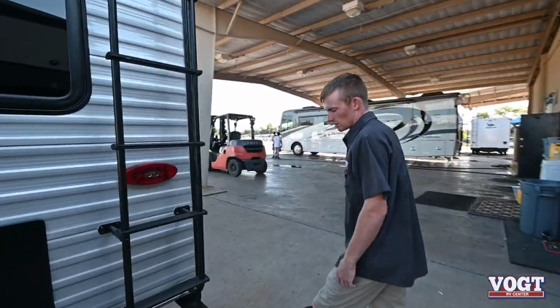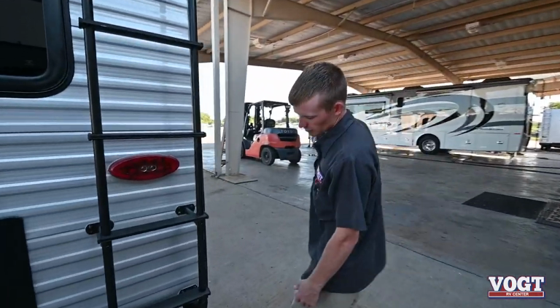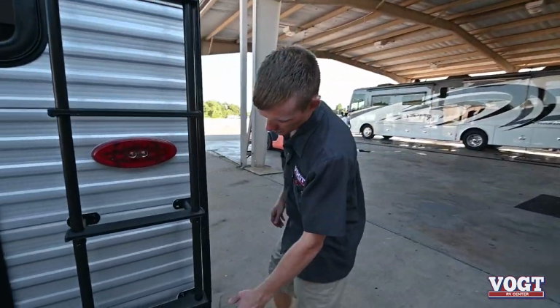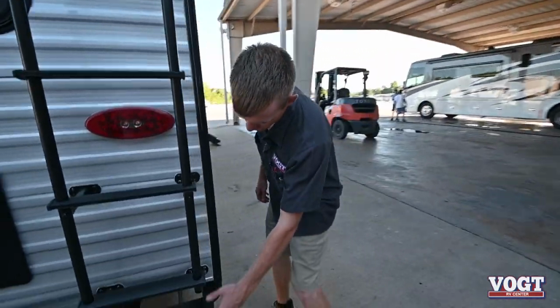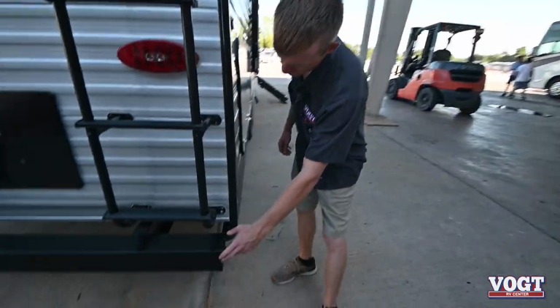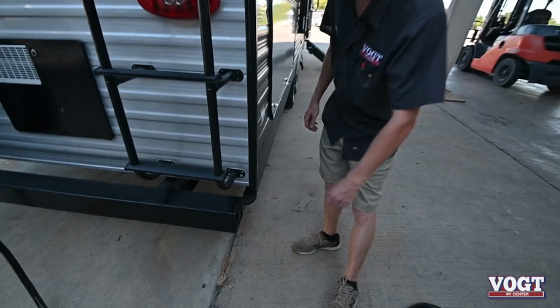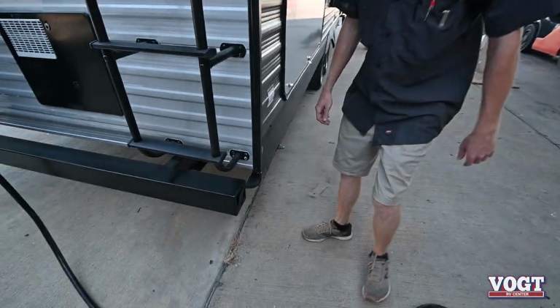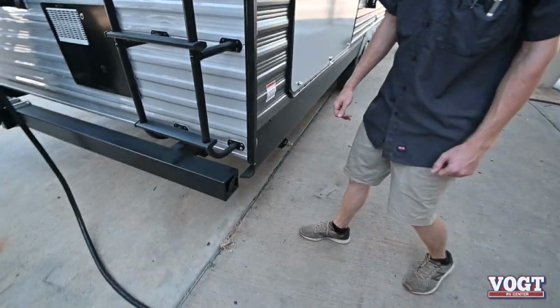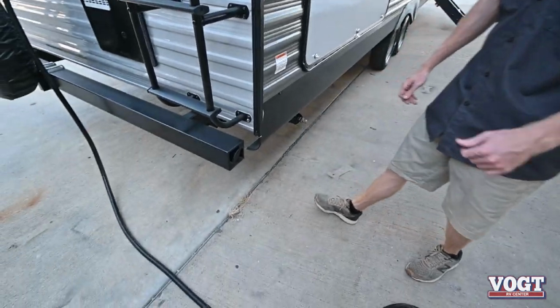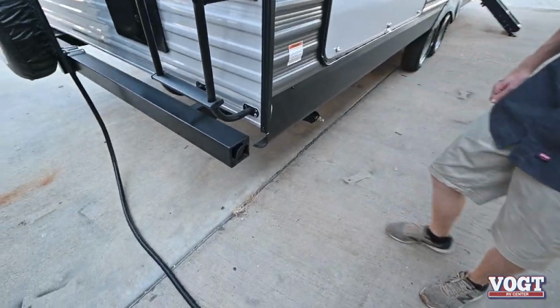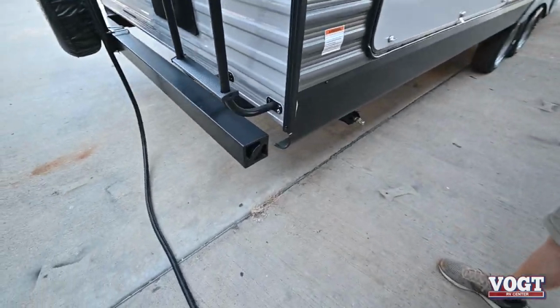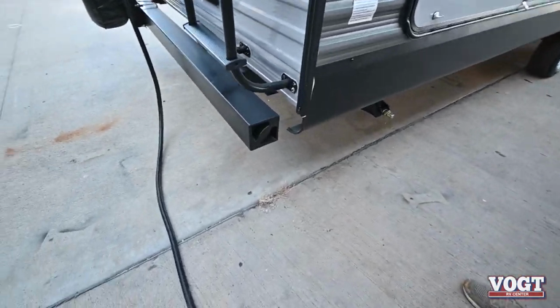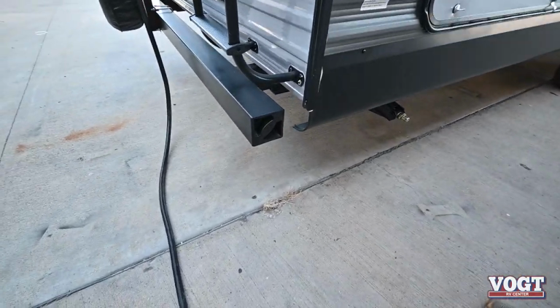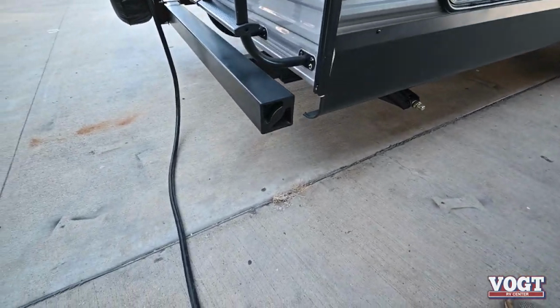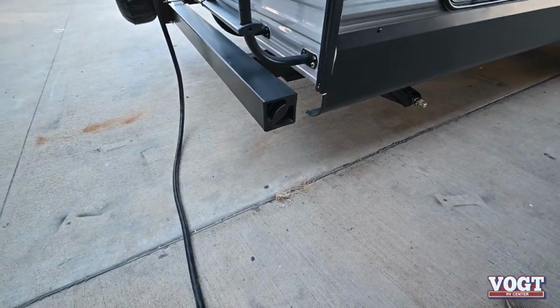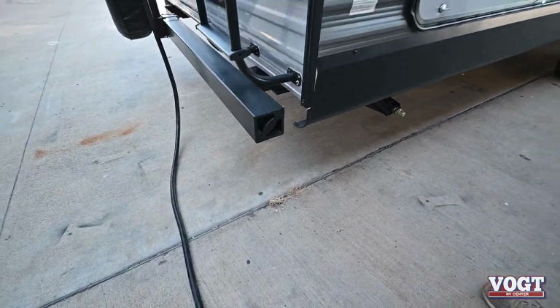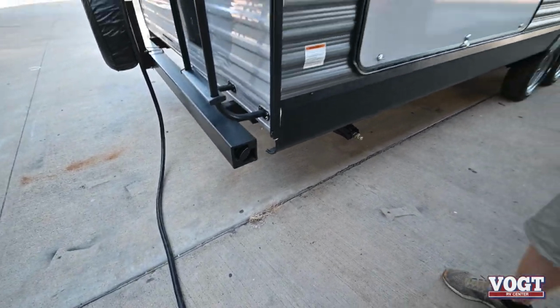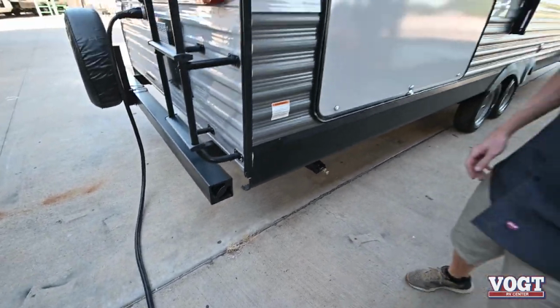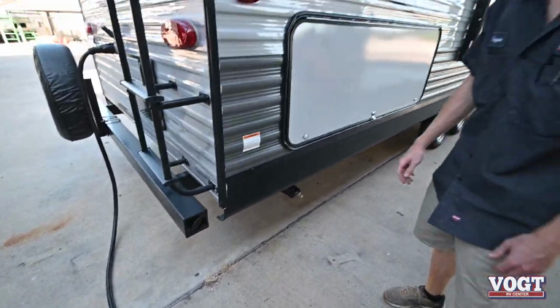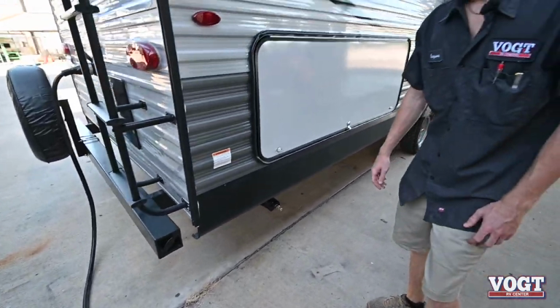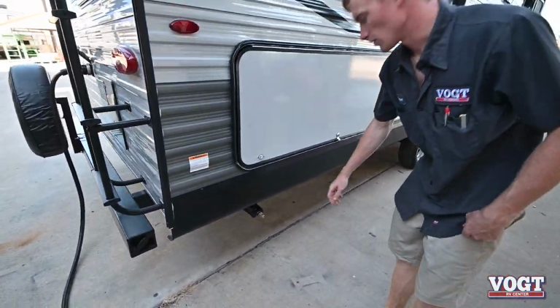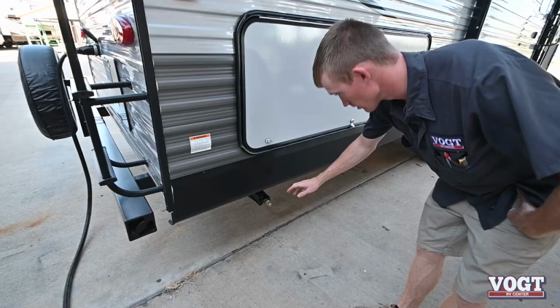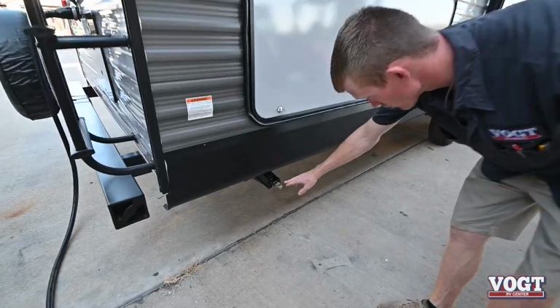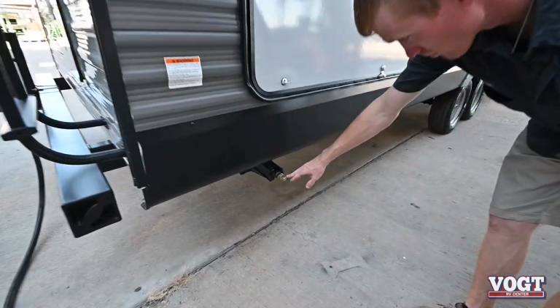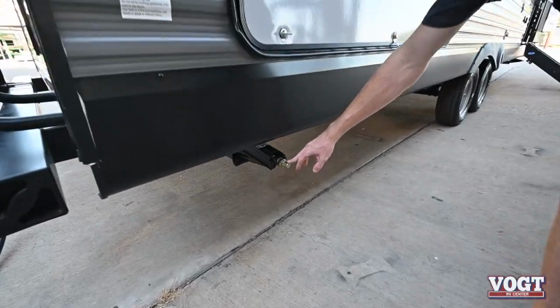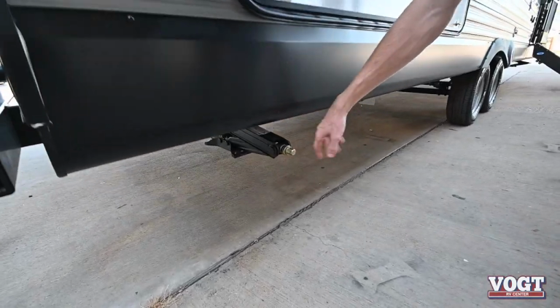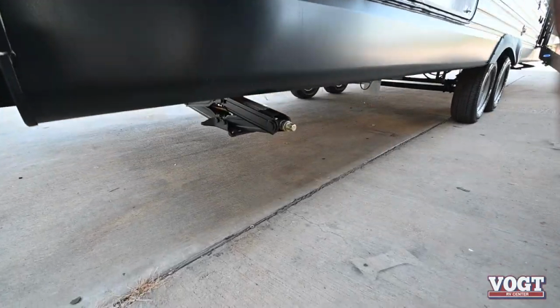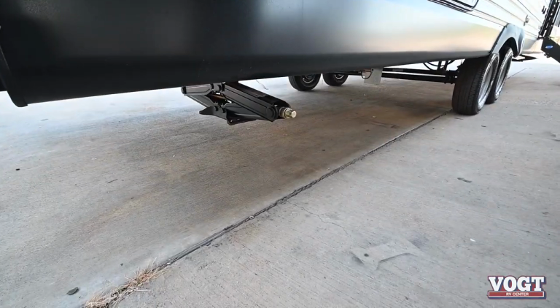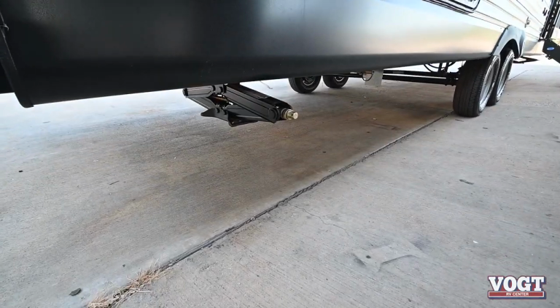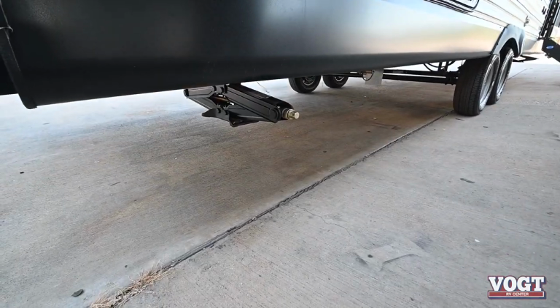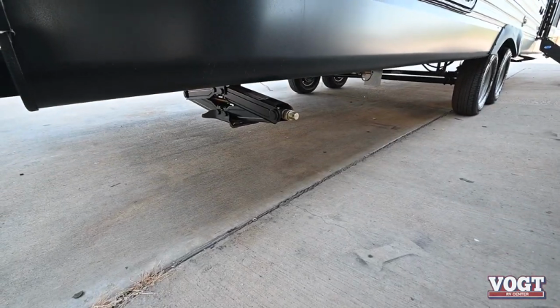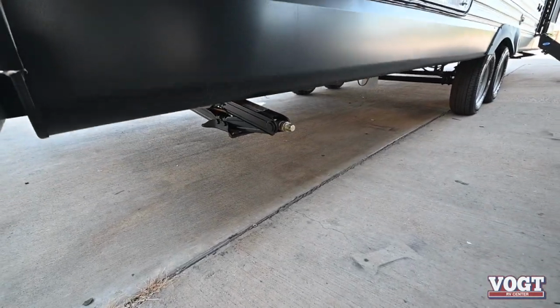On the other side of our bumper we have that same cap we can take off. And we have our passenger rear stabilizer jack.